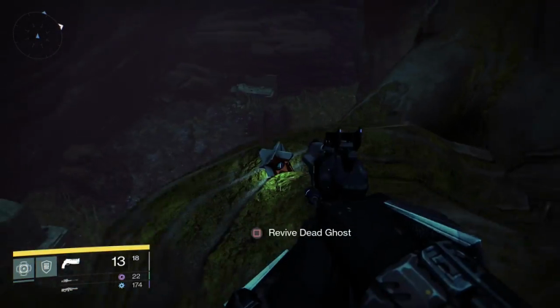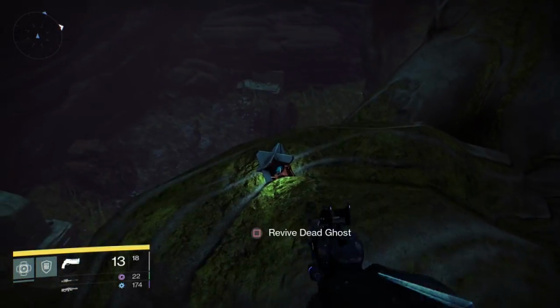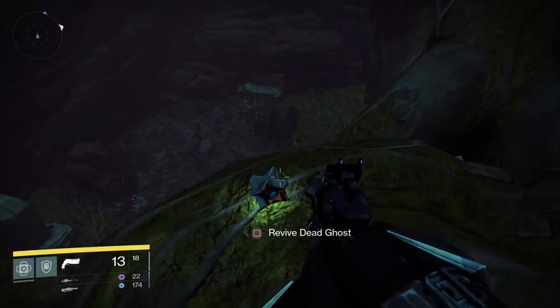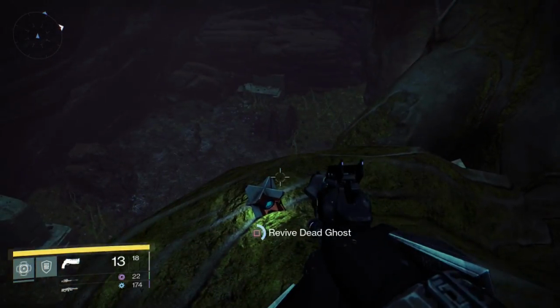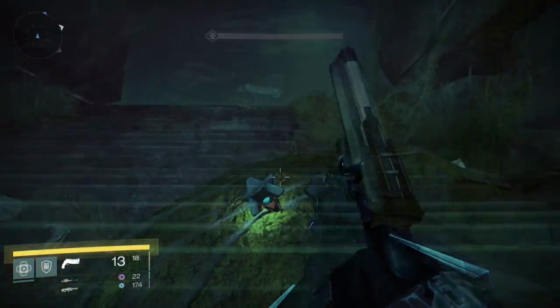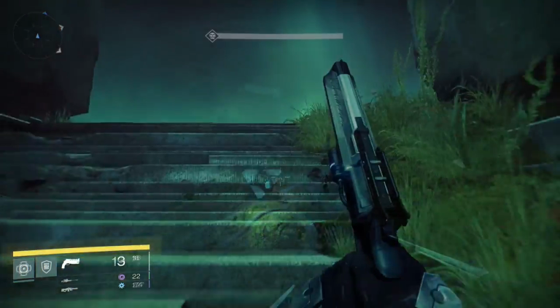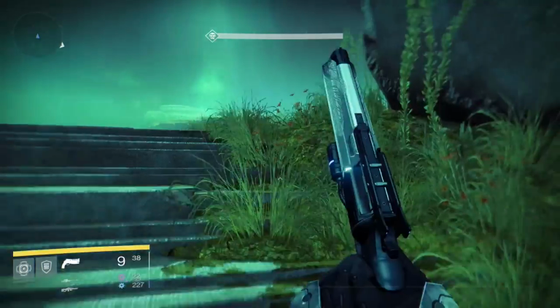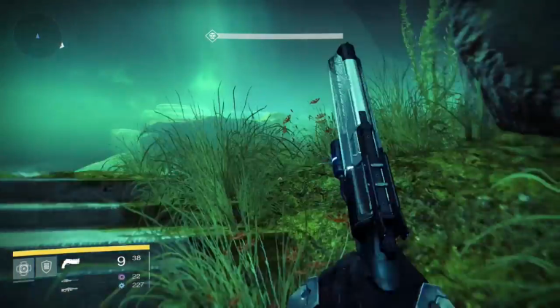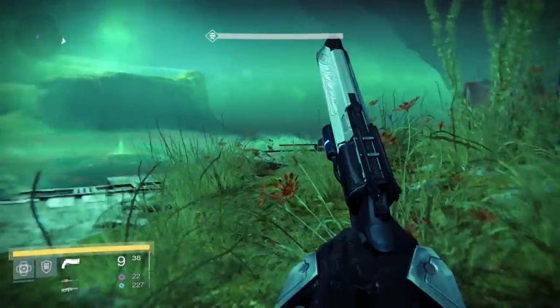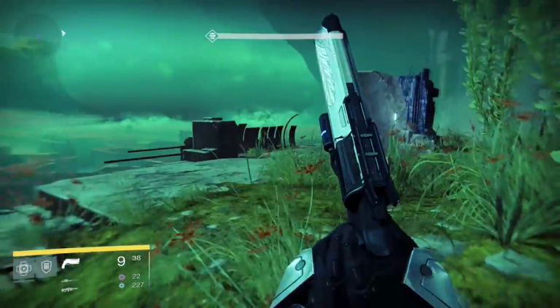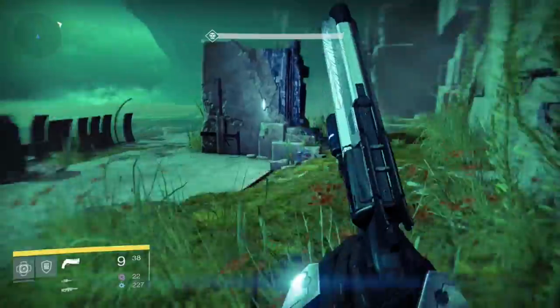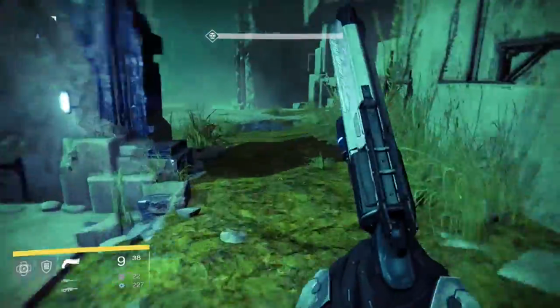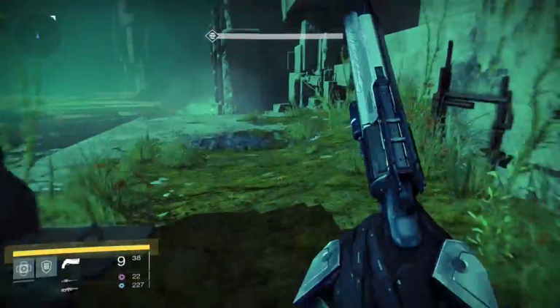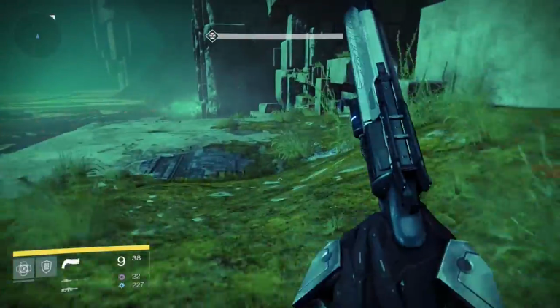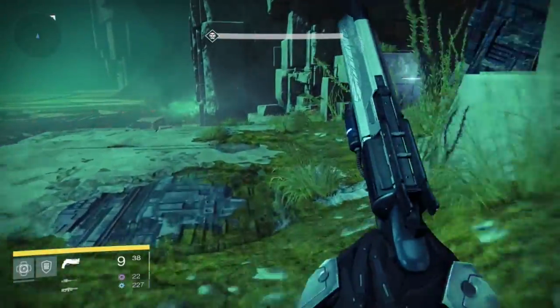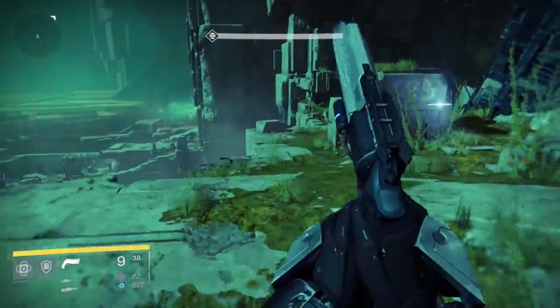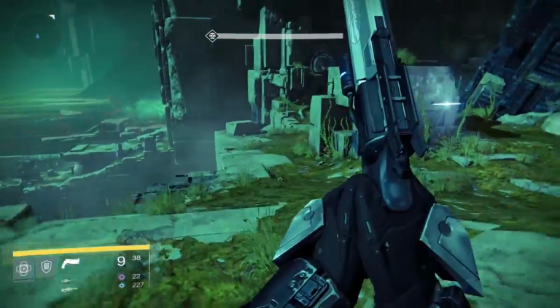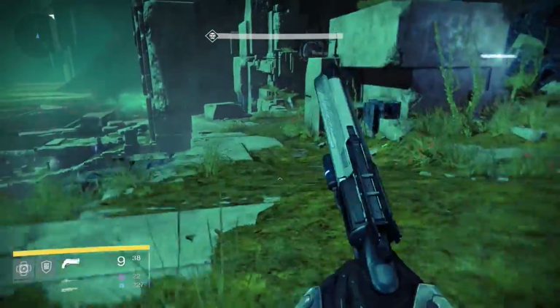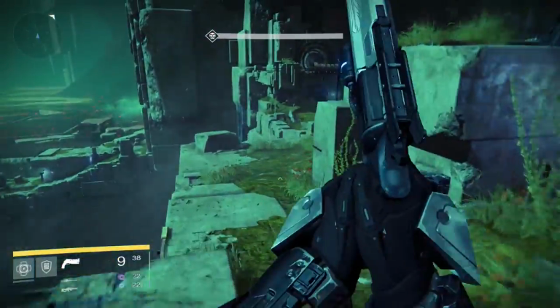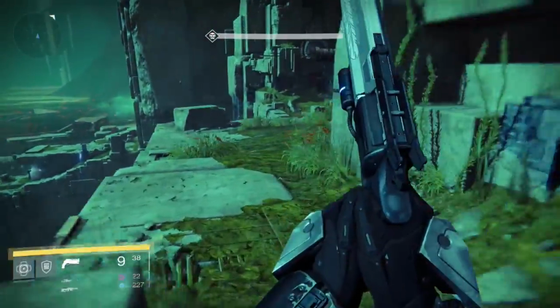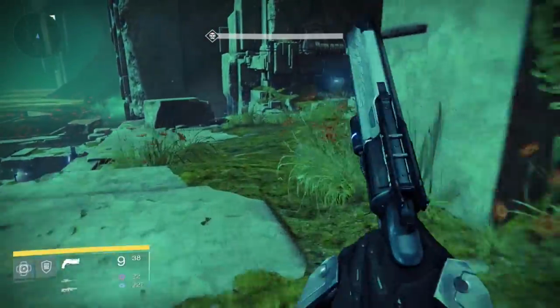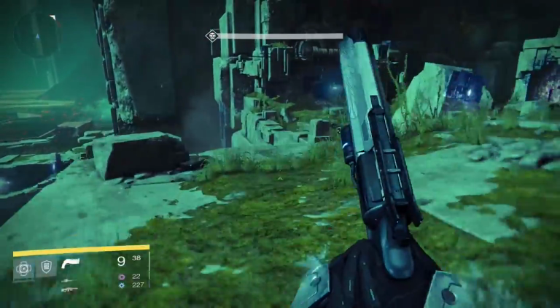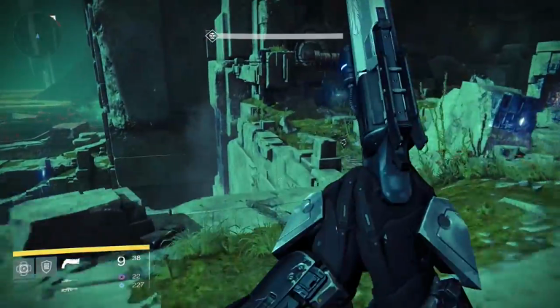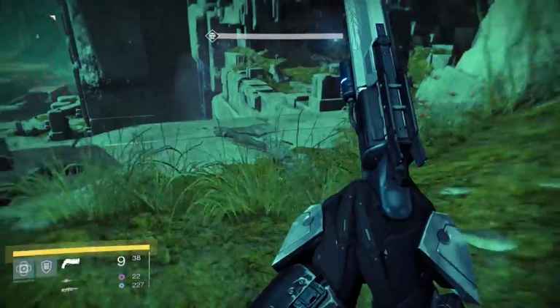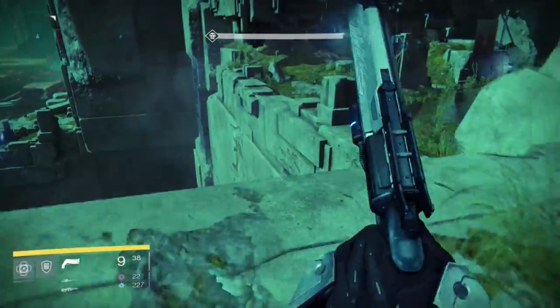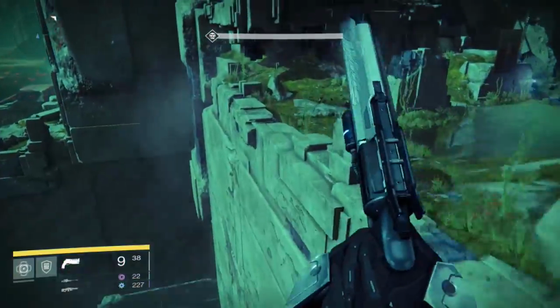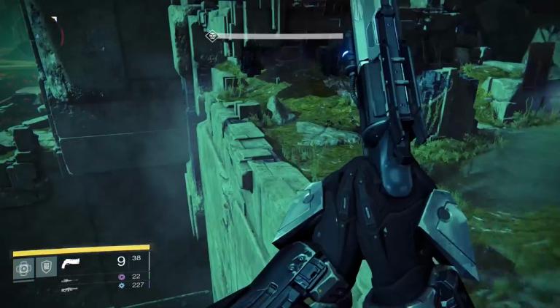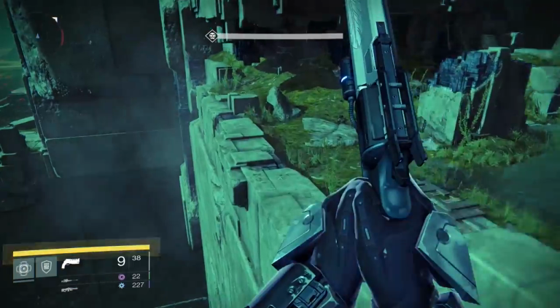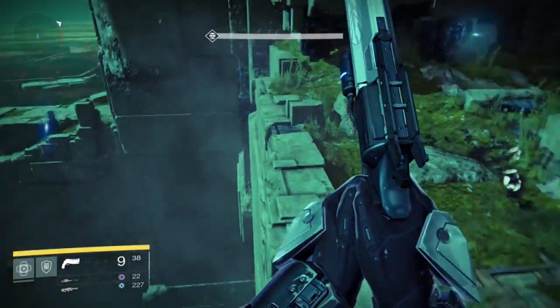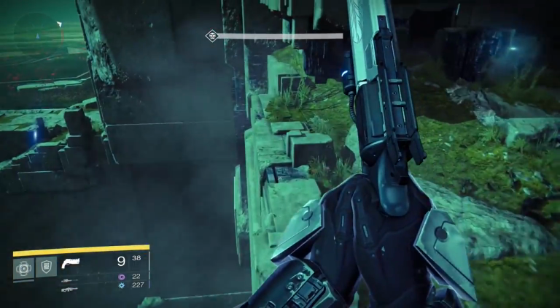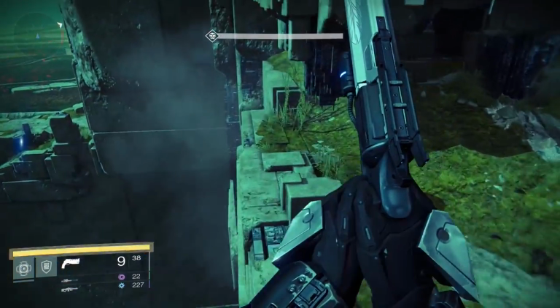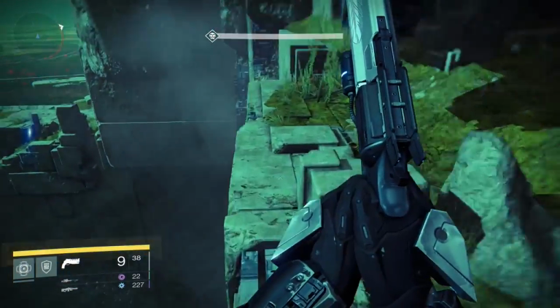Finally, work your way through until you get outside after the big staircase. Turn right and head straight as far as you can along the cliff. There's a tiny ledge you can jump down to and that will be your final ghost.